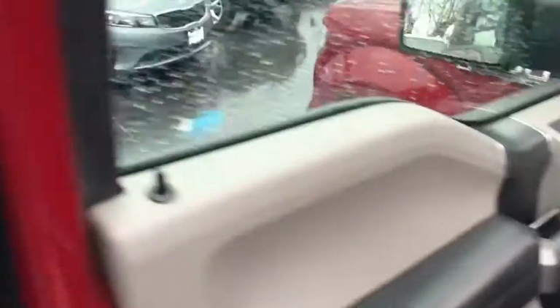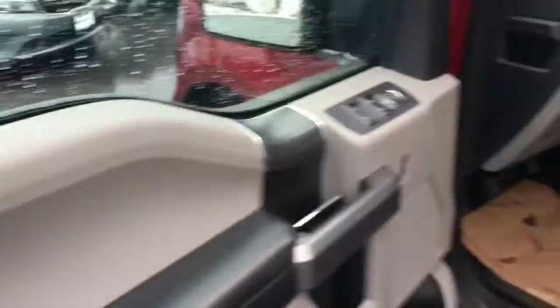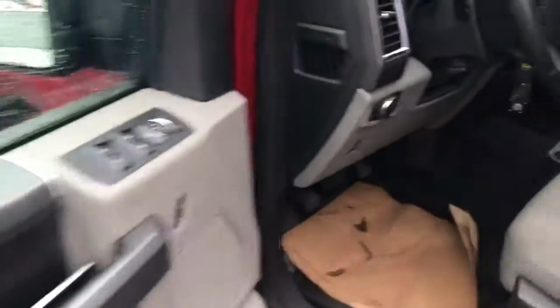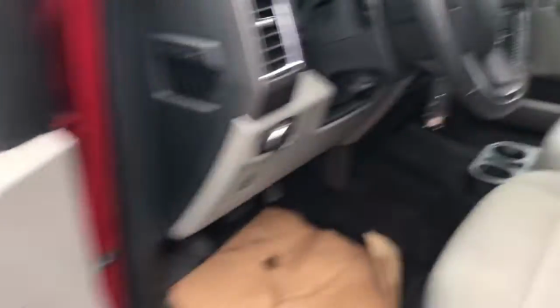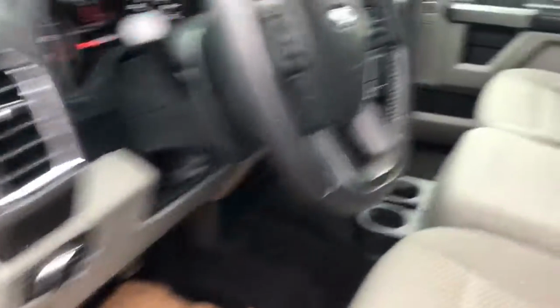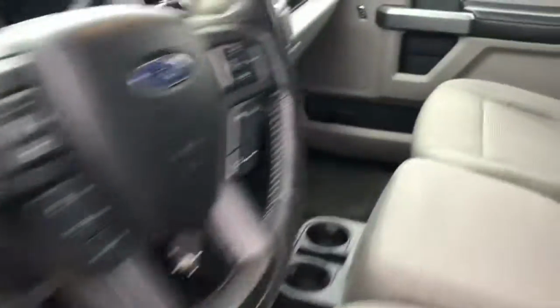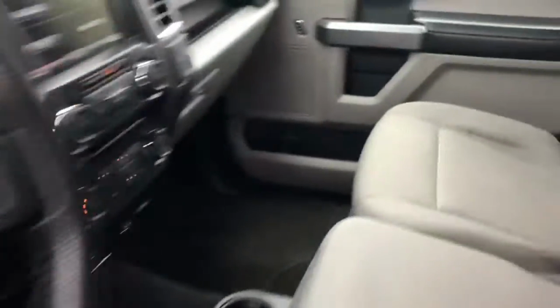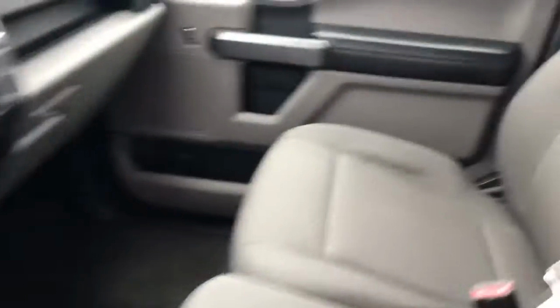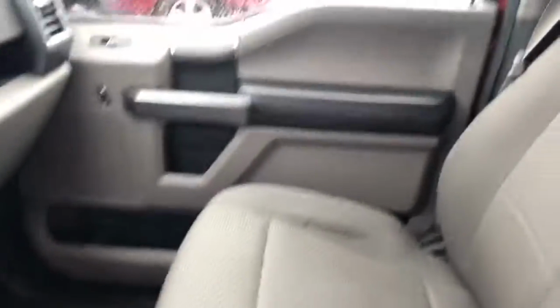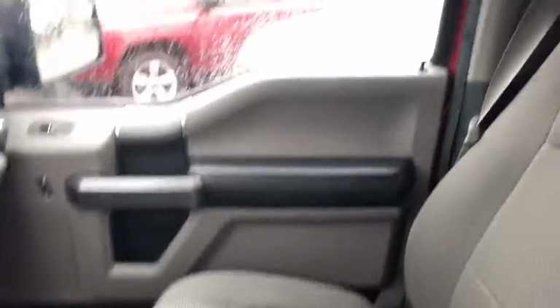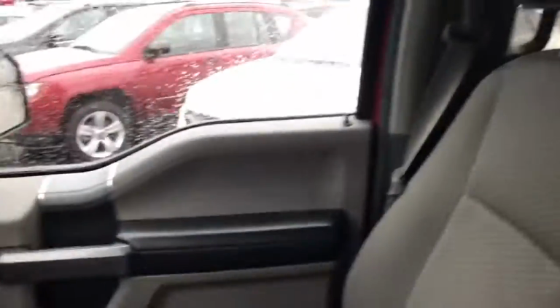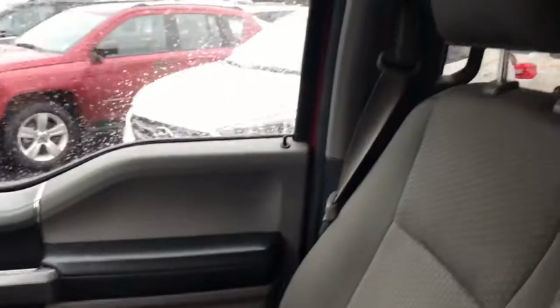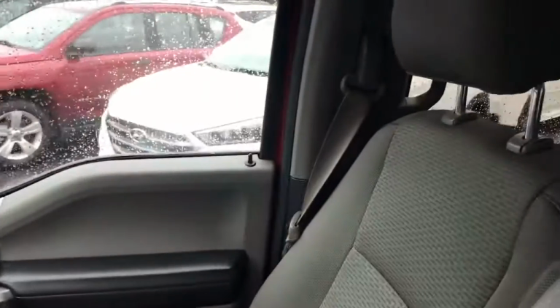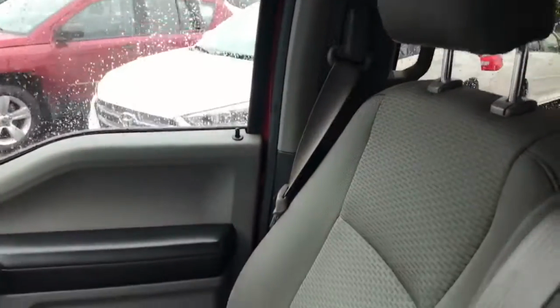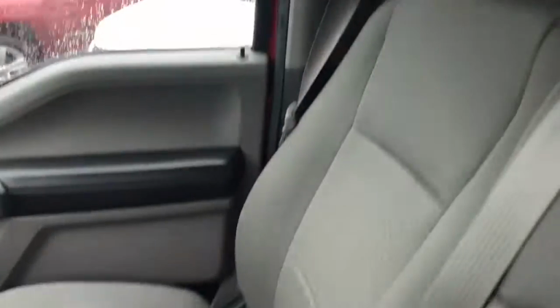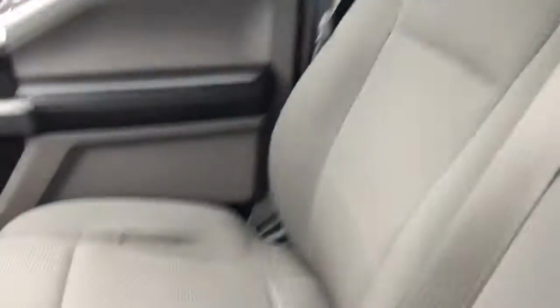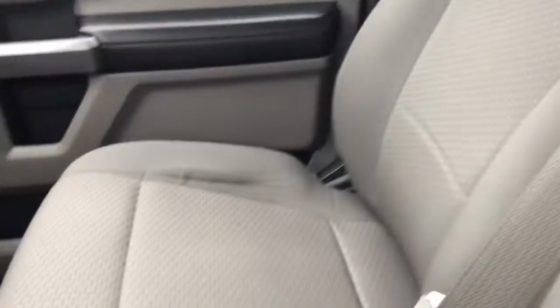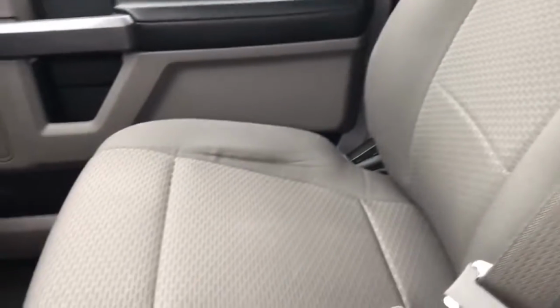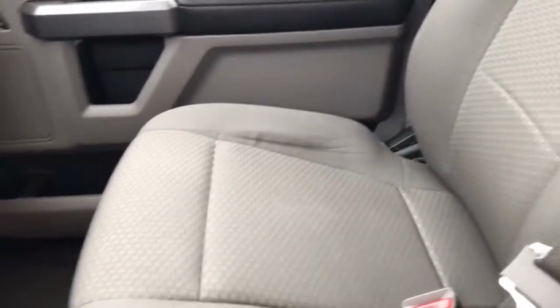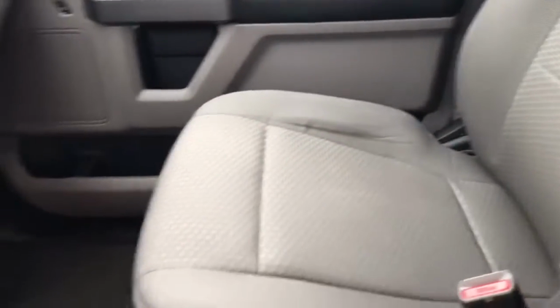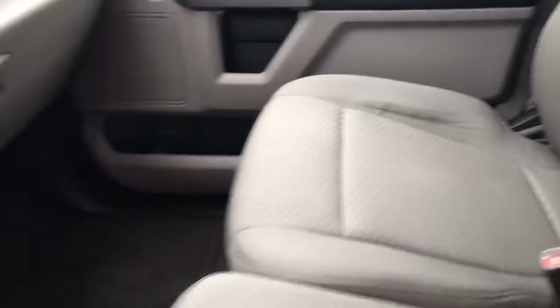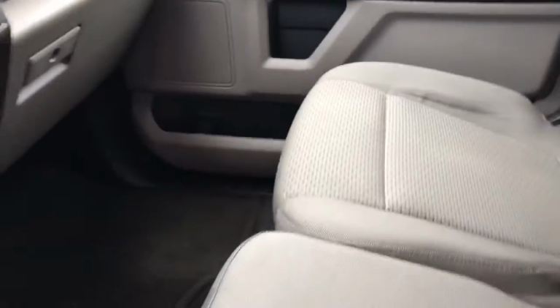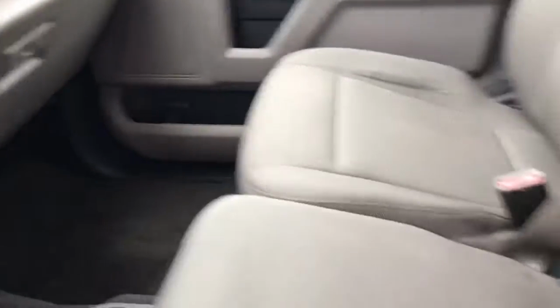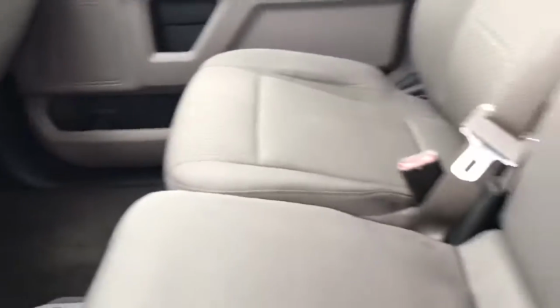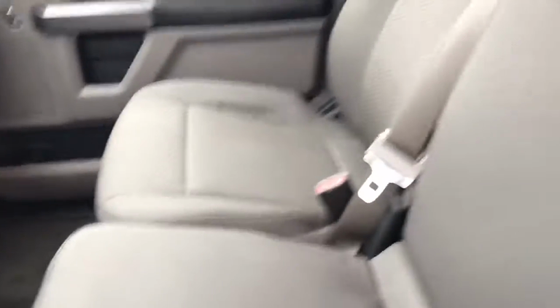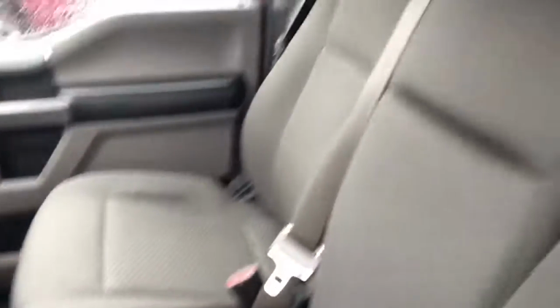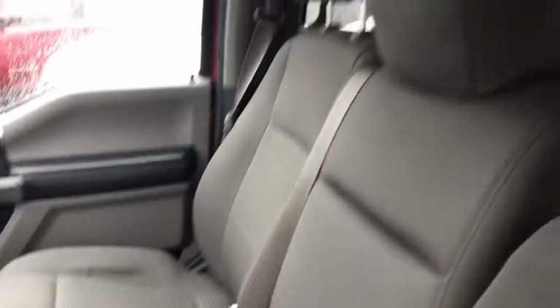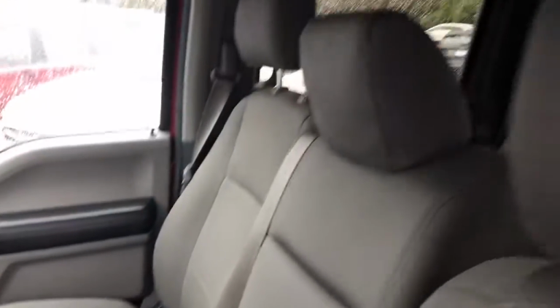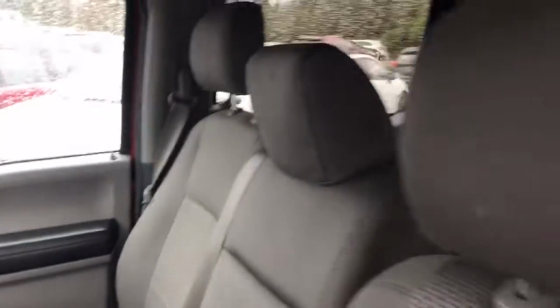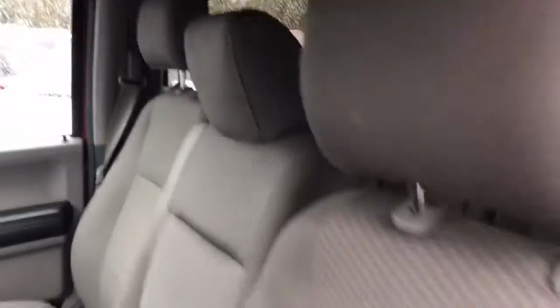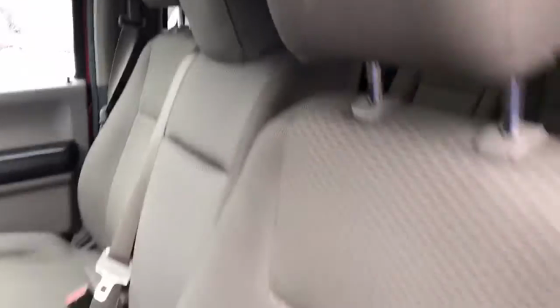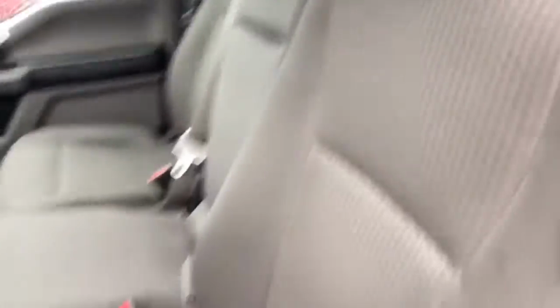Going to the front here — the front seats are in great condition as well. It is a used truck, so there's a little bit of wear, but nothing crazy.